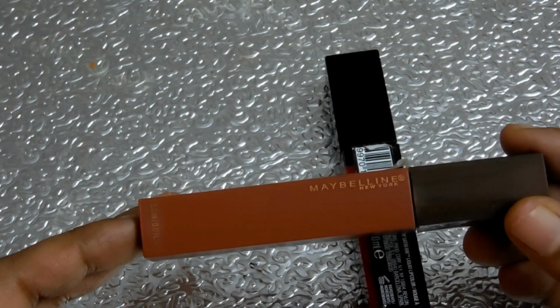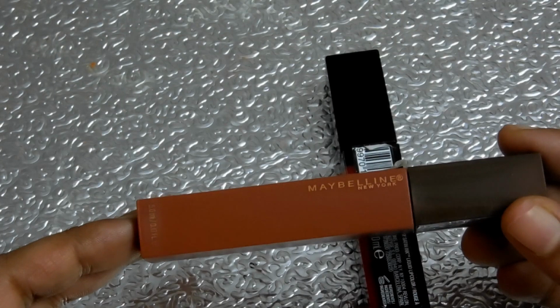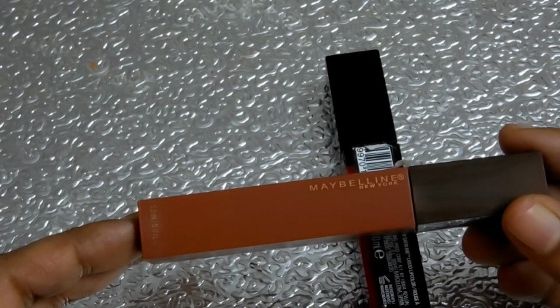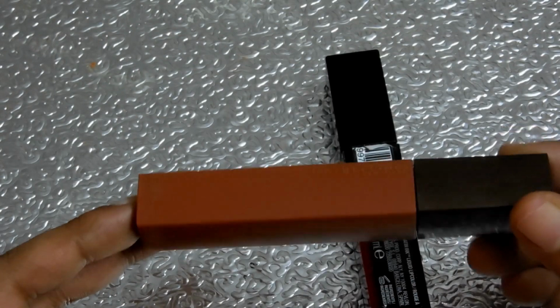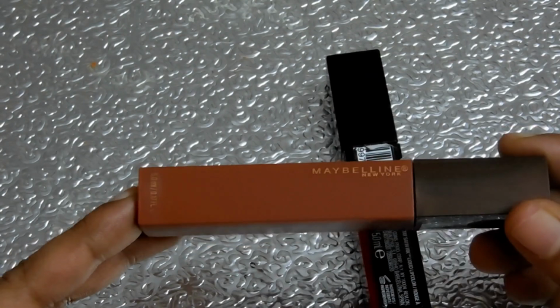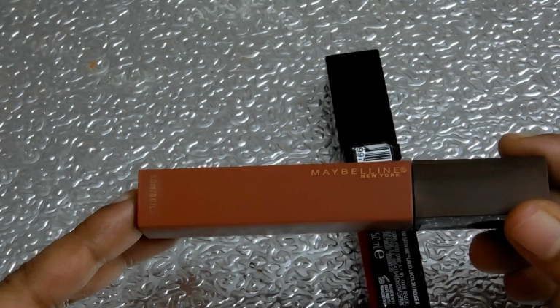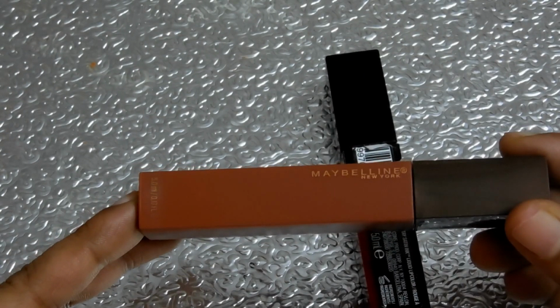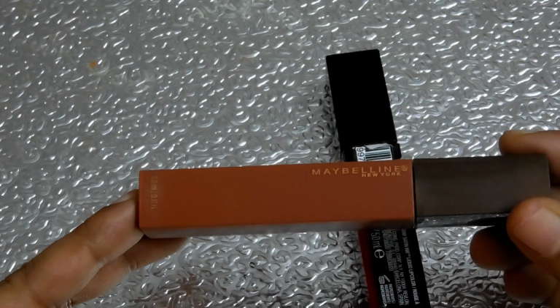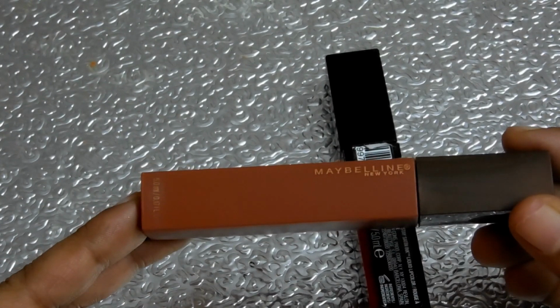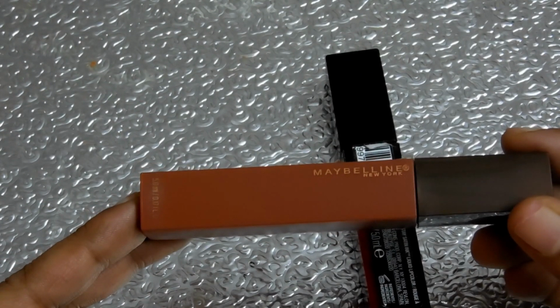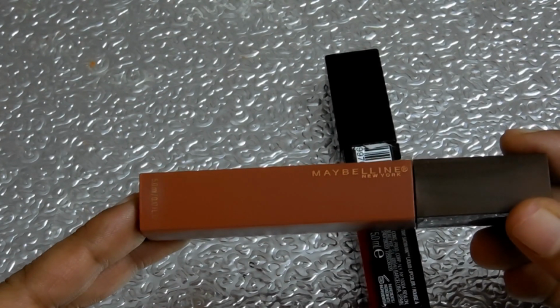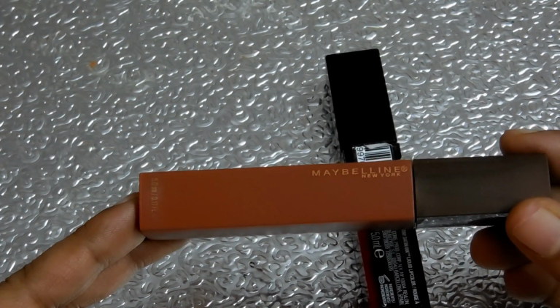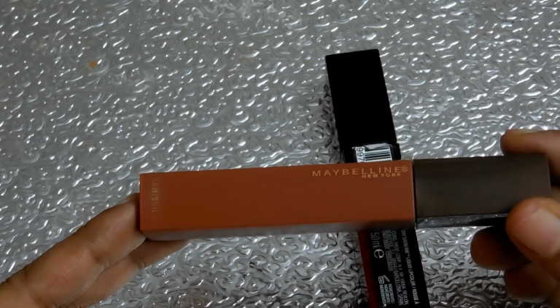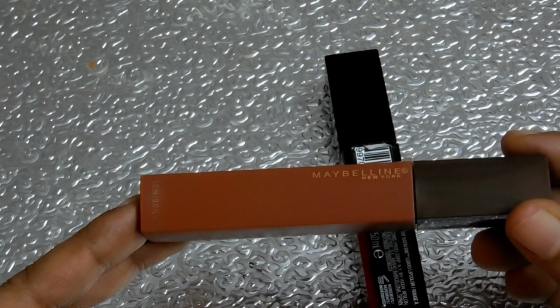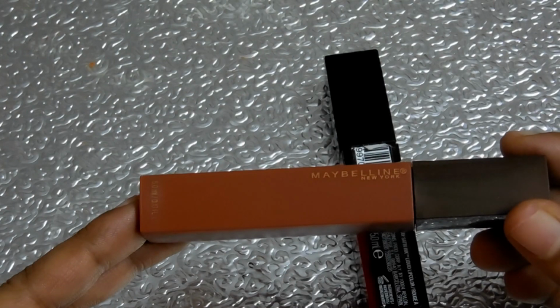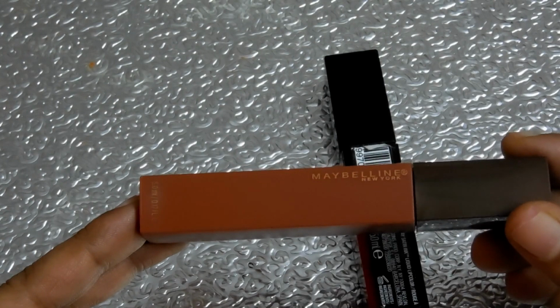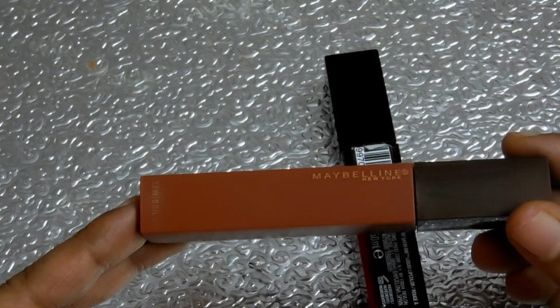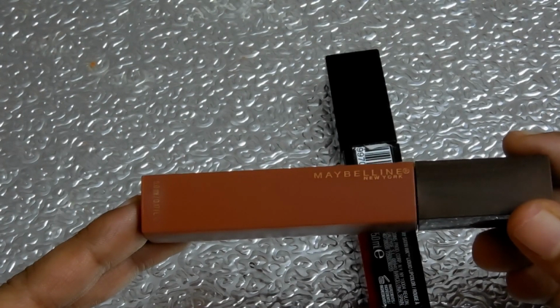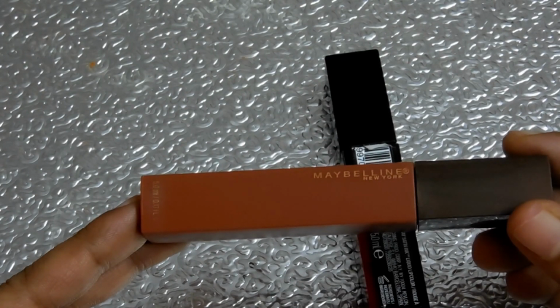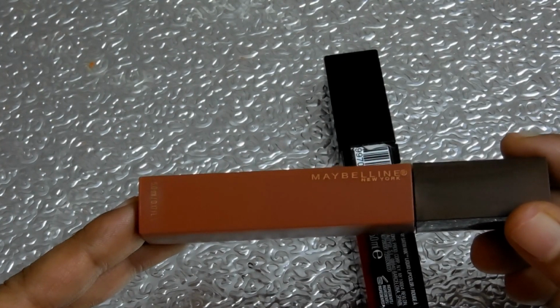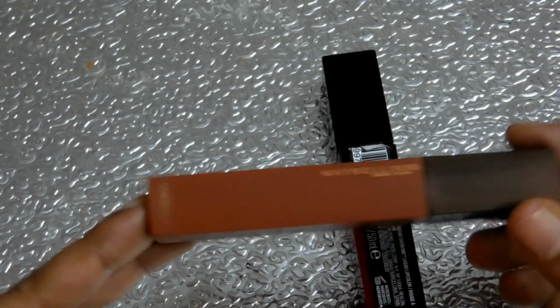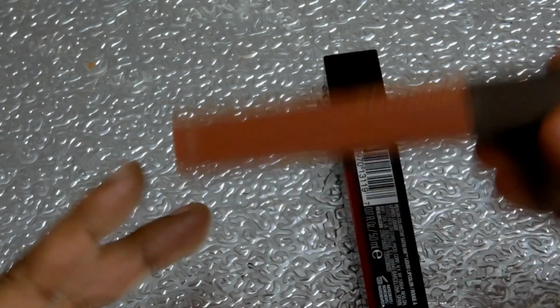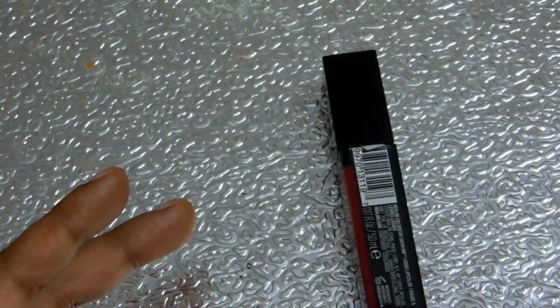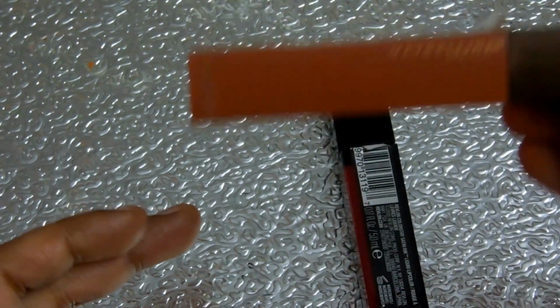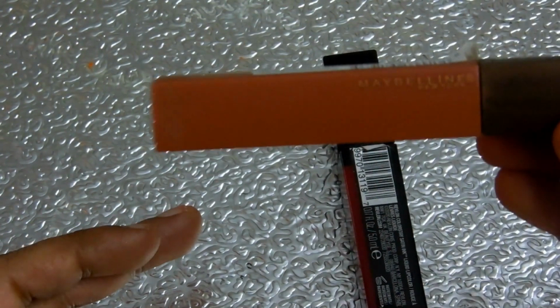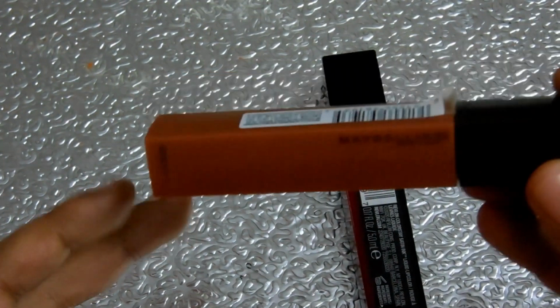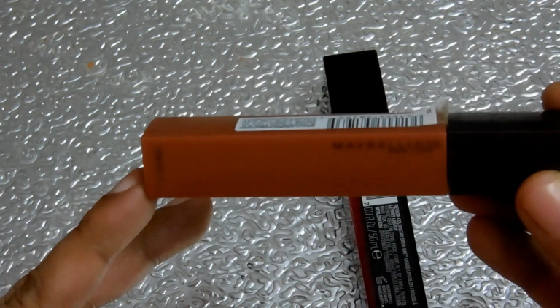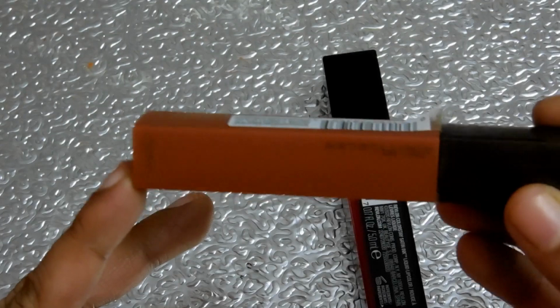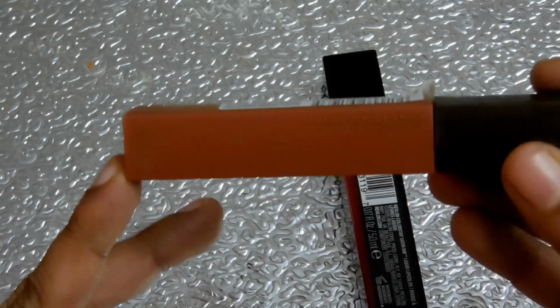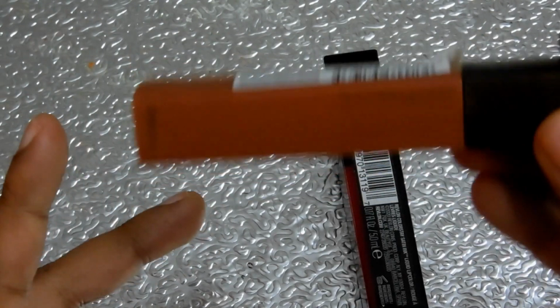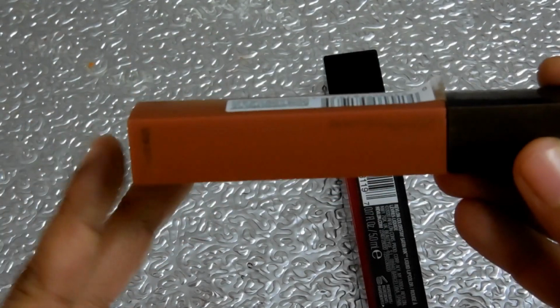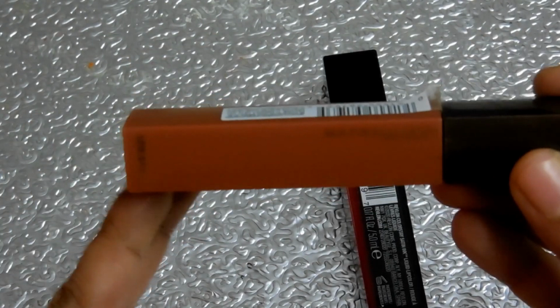My experience with the Maybelline lipstick confirms it definitely lasts for 16 hours and is transfer proof. It is currently my favorite lipstick that I am using.